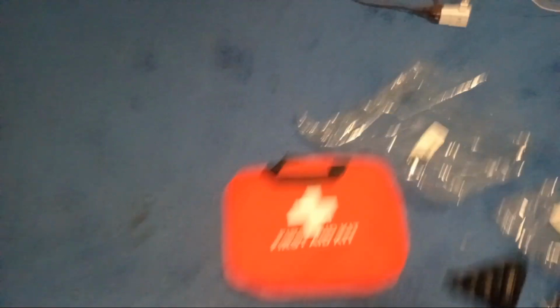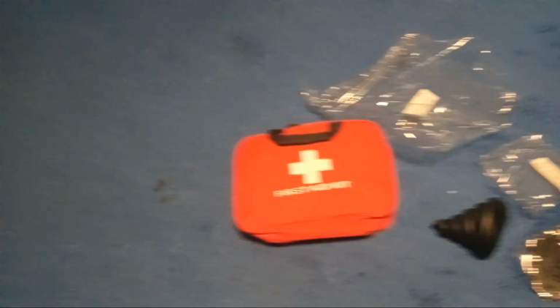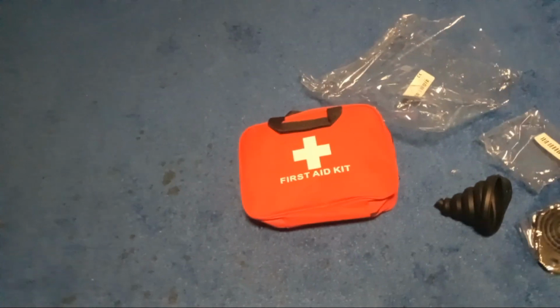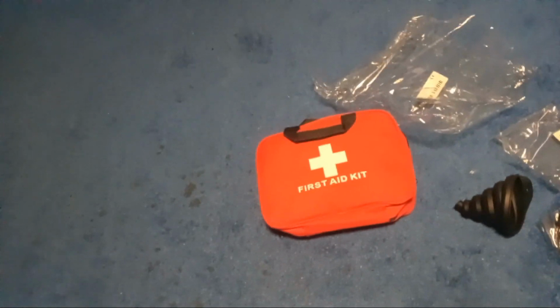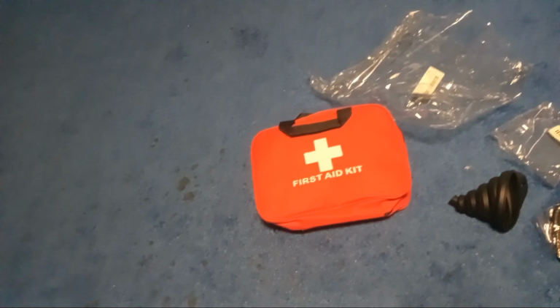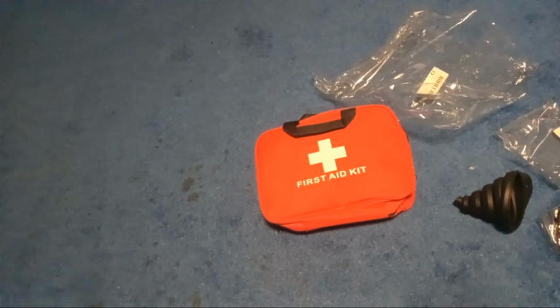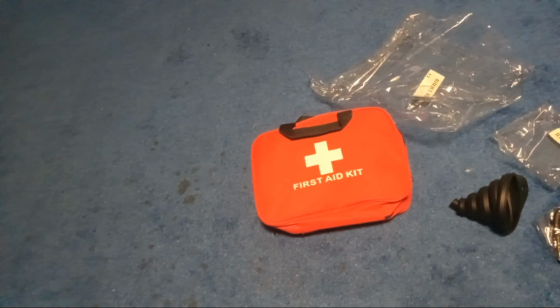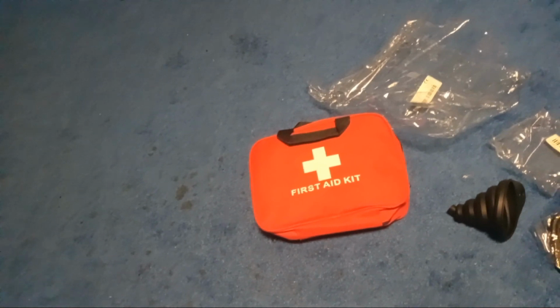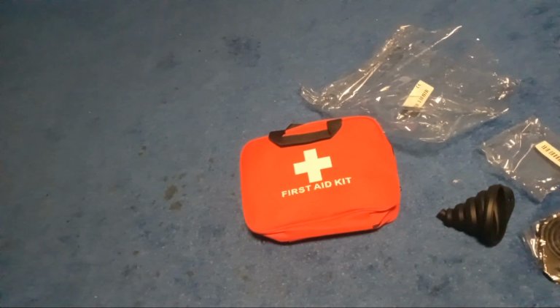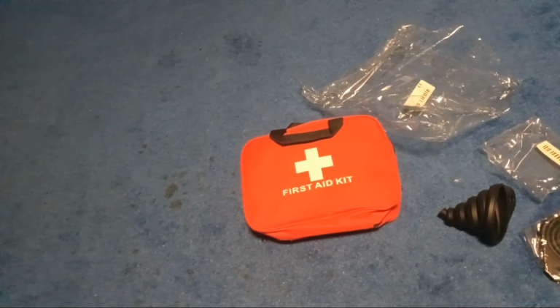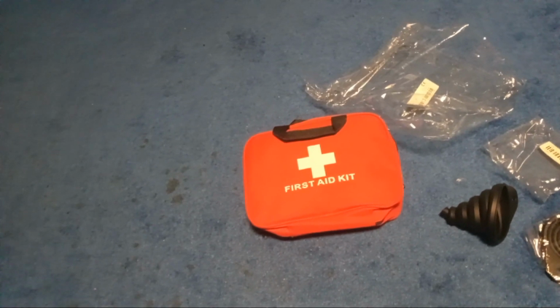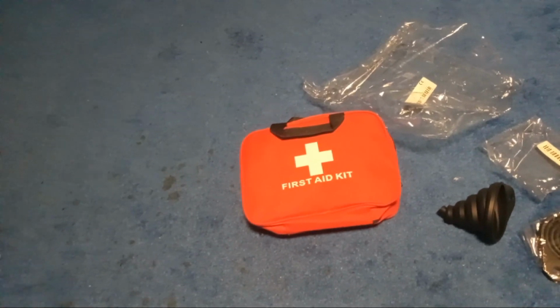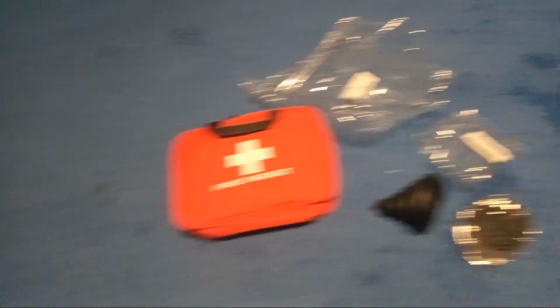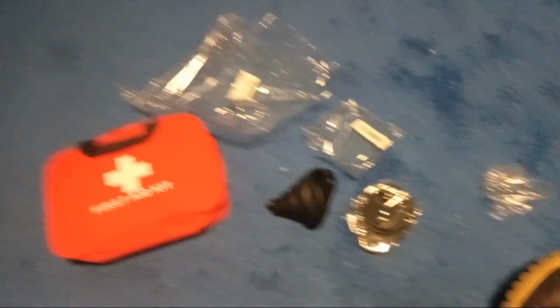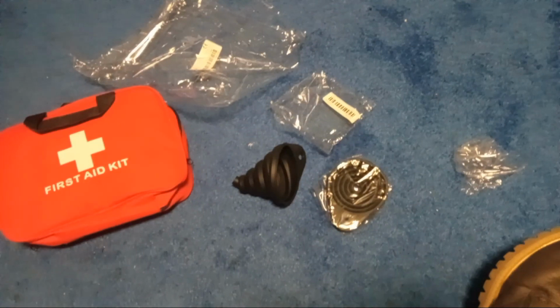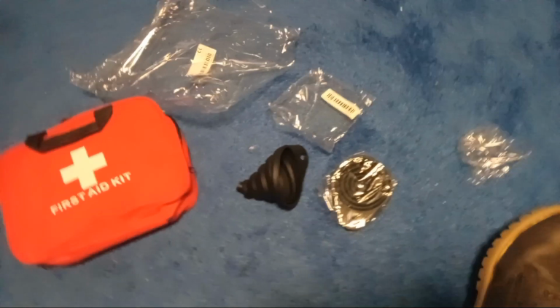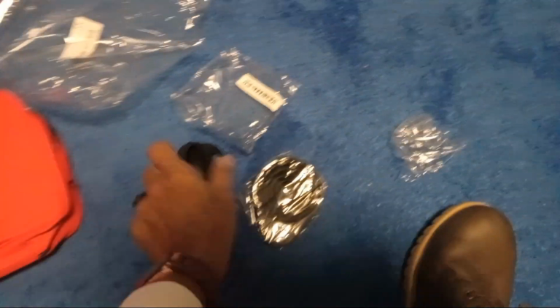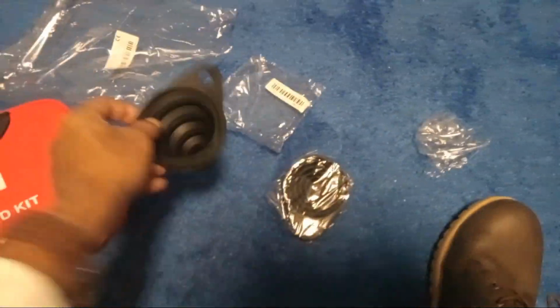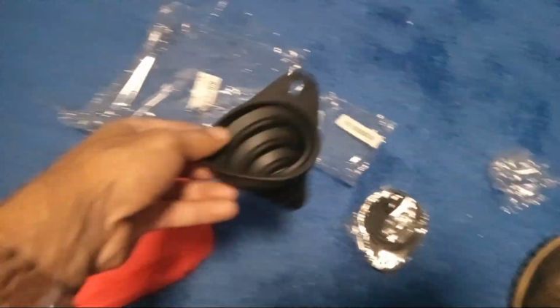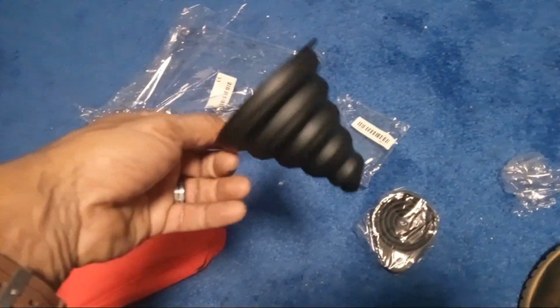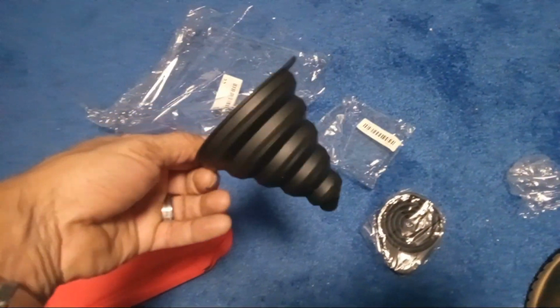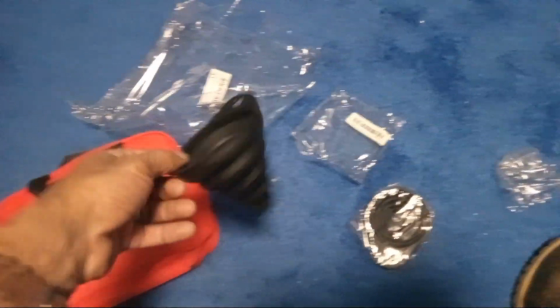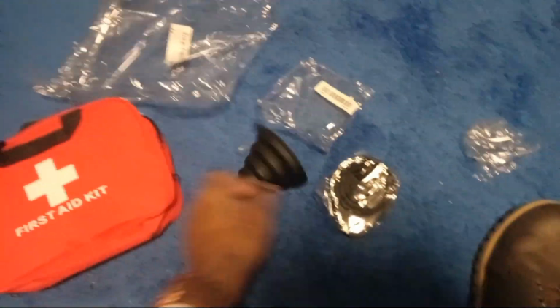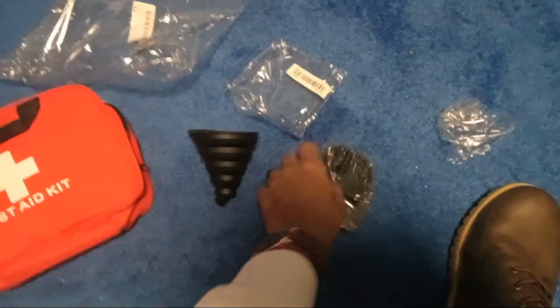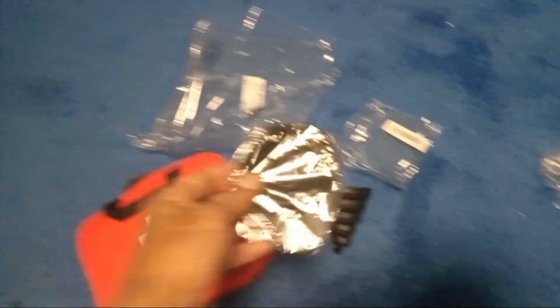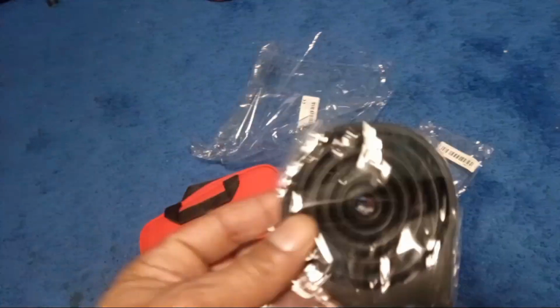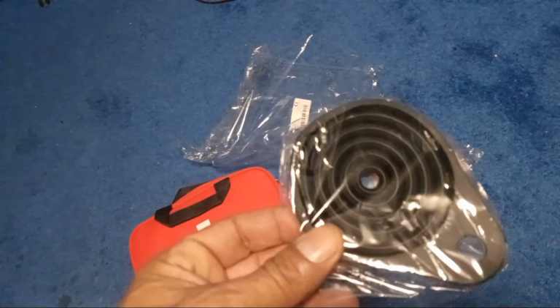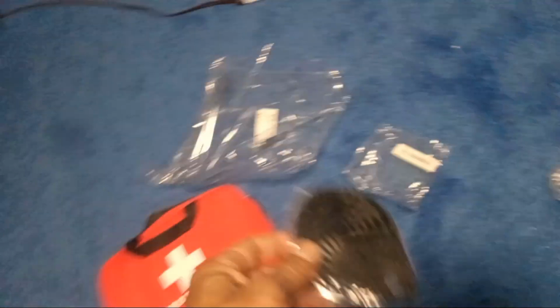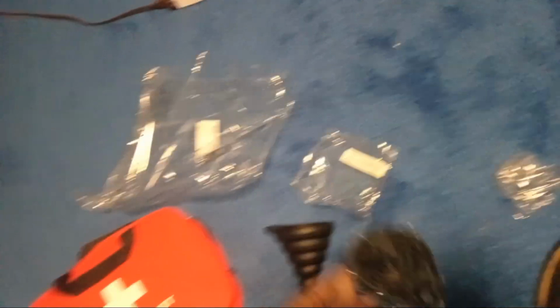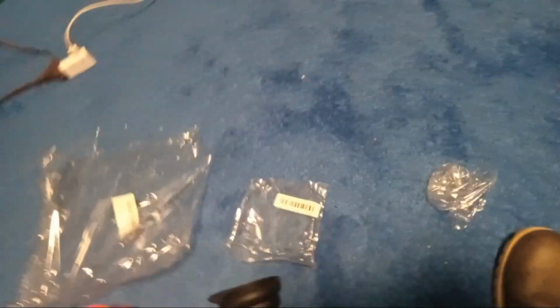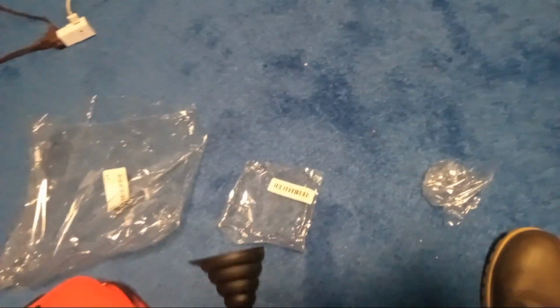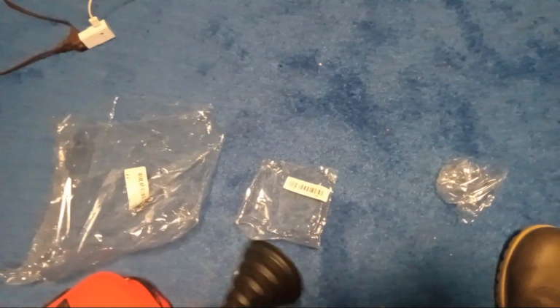I forgot how much it cost — I think it was like eight and change, something like that. But I got a funnel with it. Actually I got two funnels — they gave me an extra funnel. That was cool.